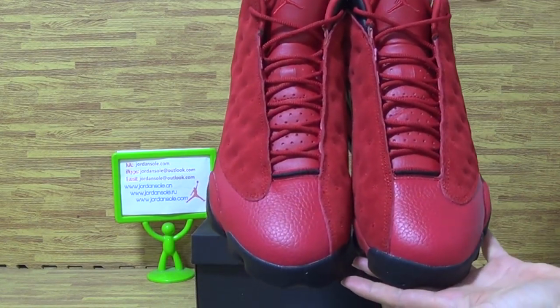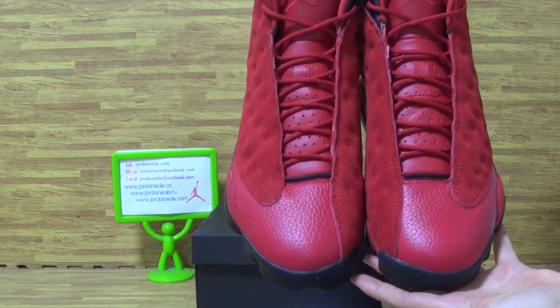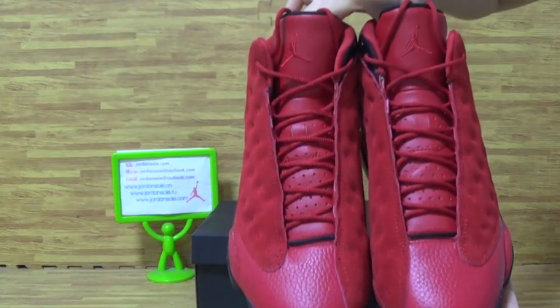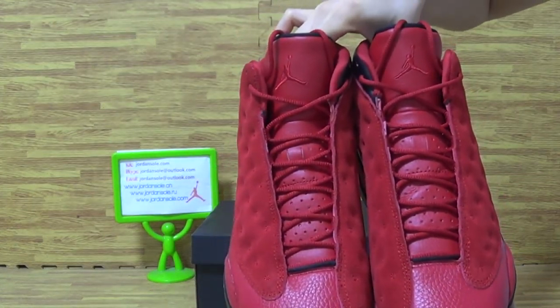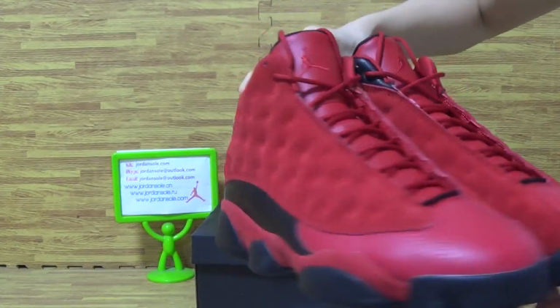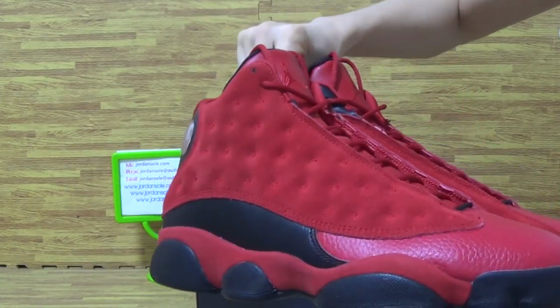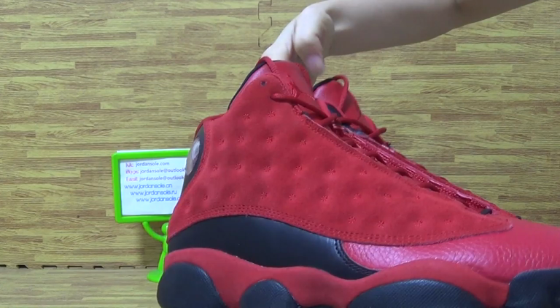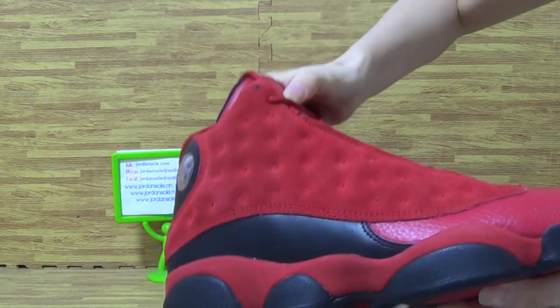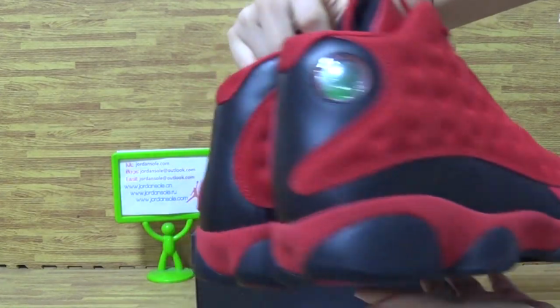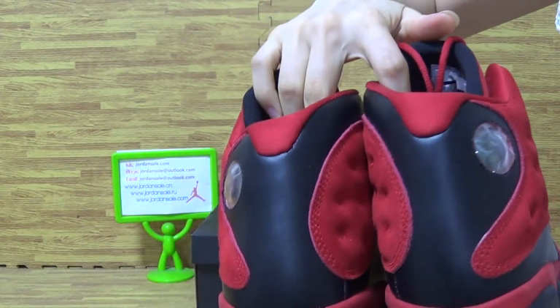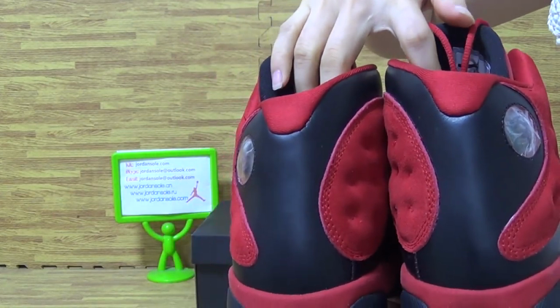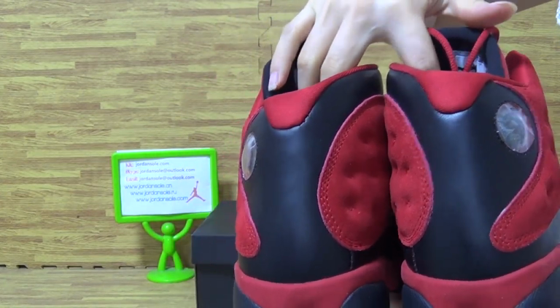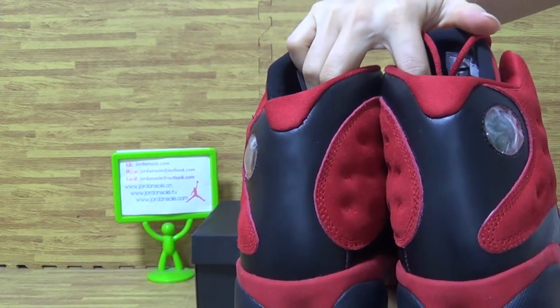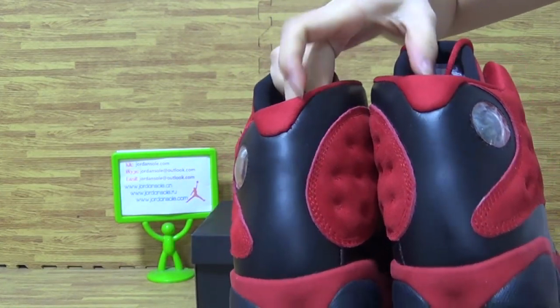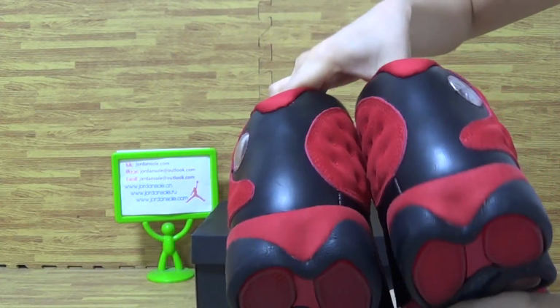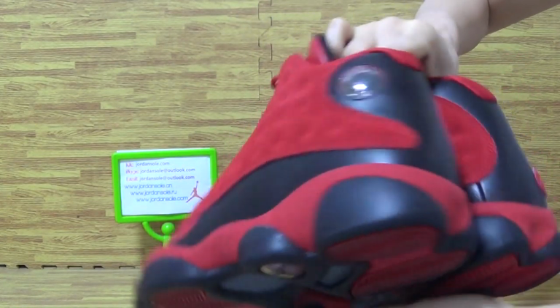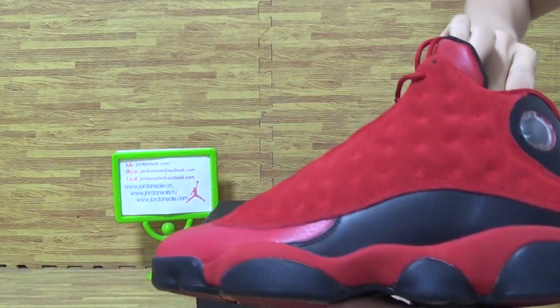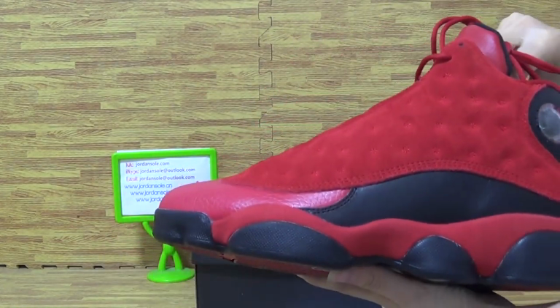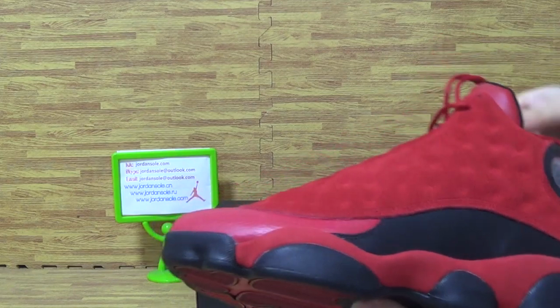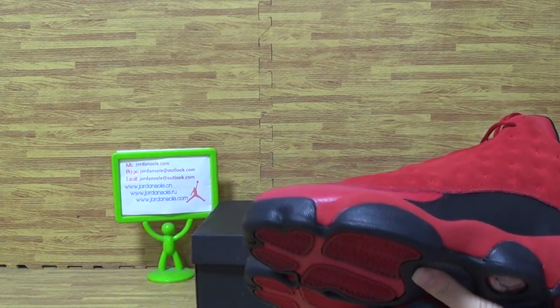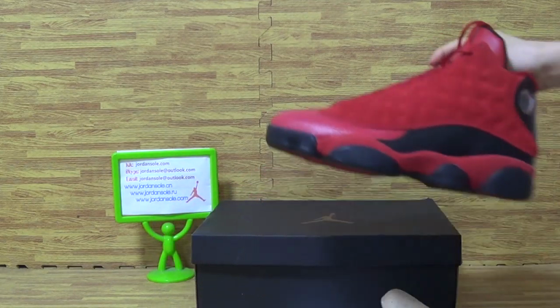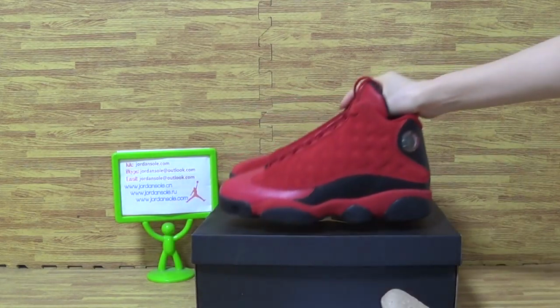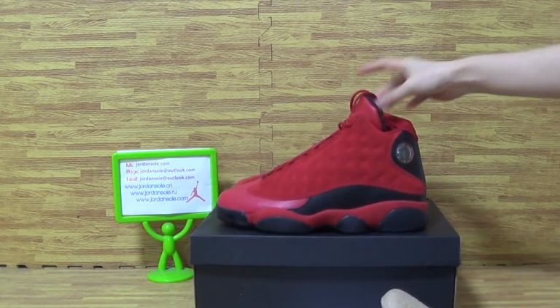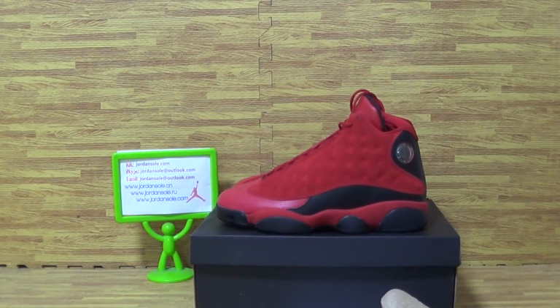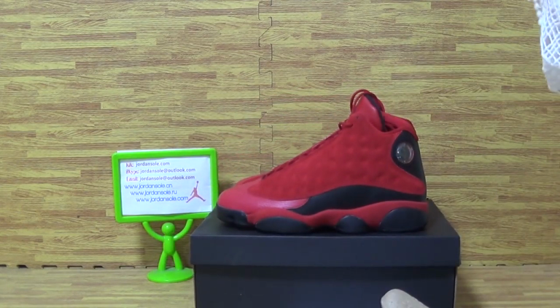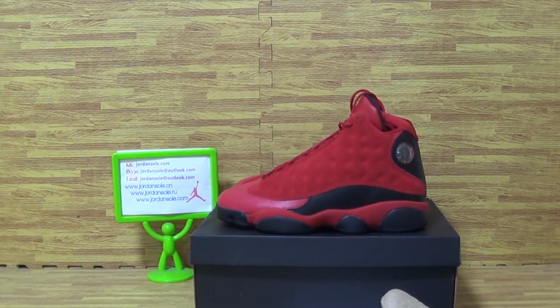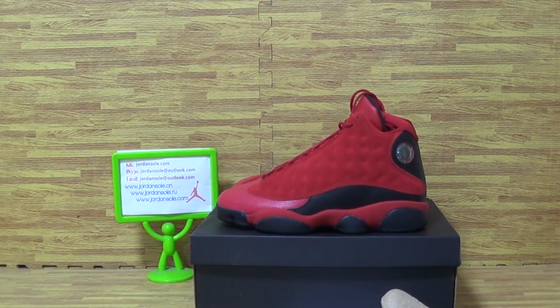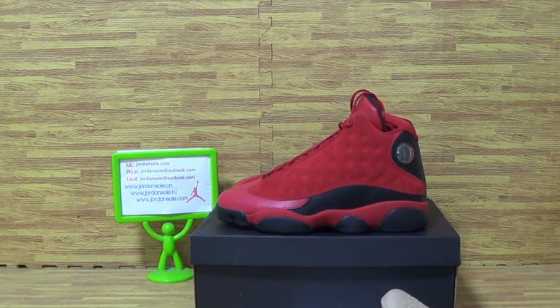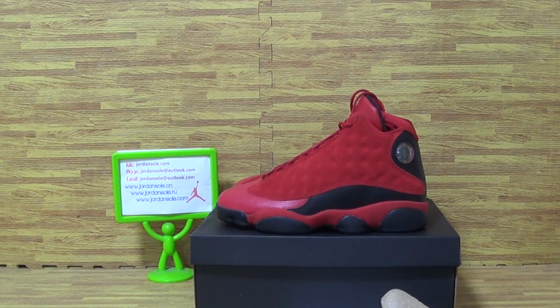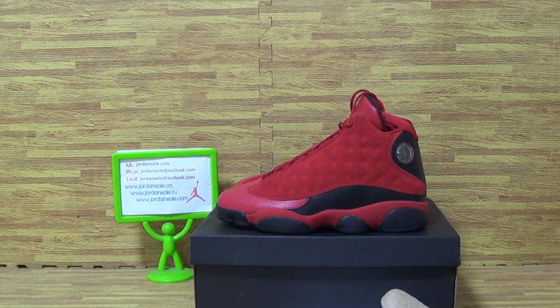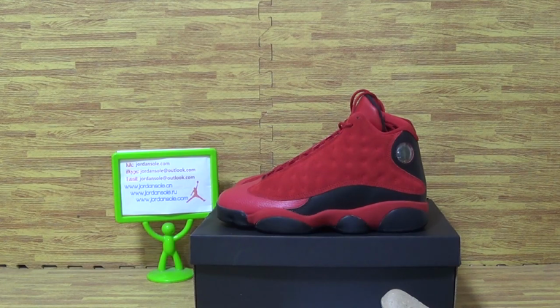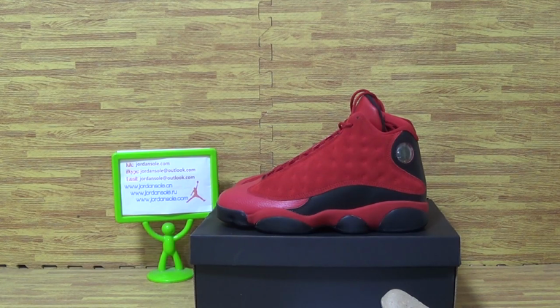These come with a good price on my website Jordan Solo. Thanks for your time, see you next time, goodbye!